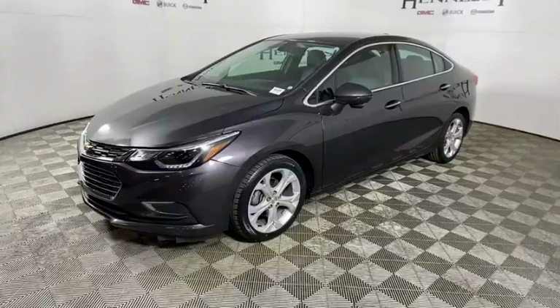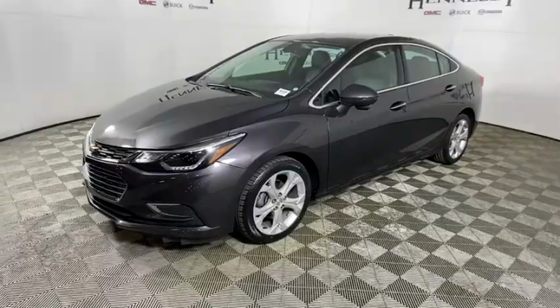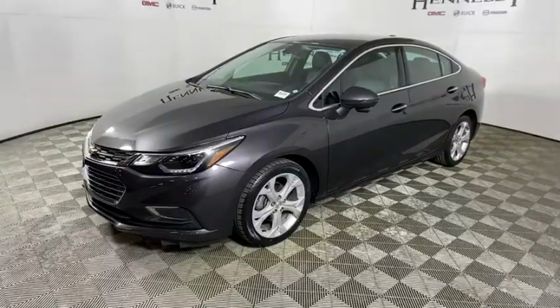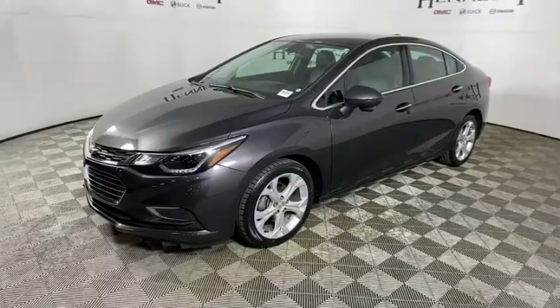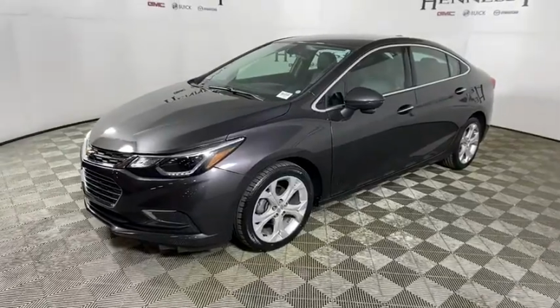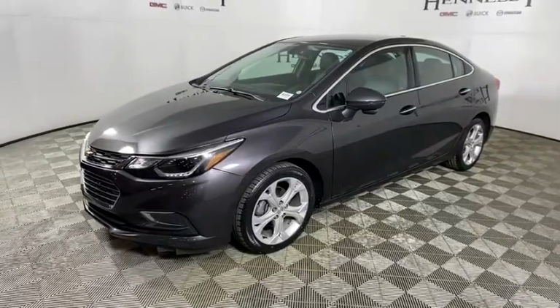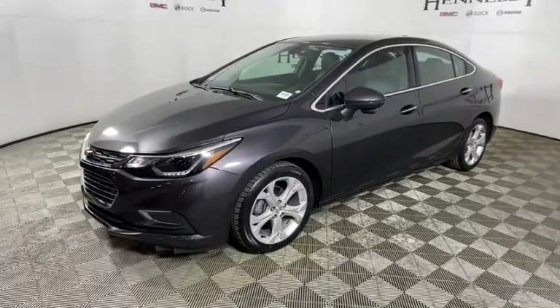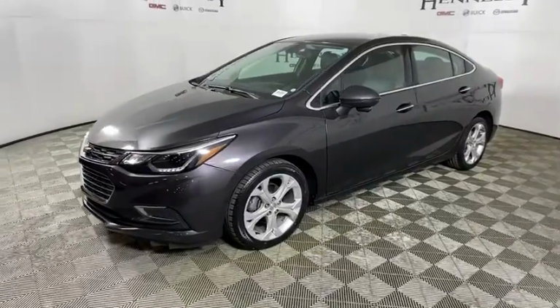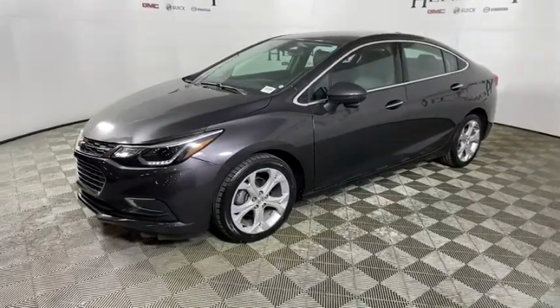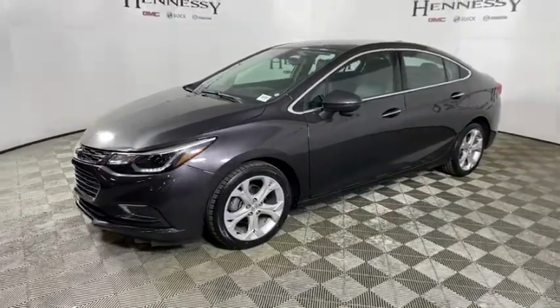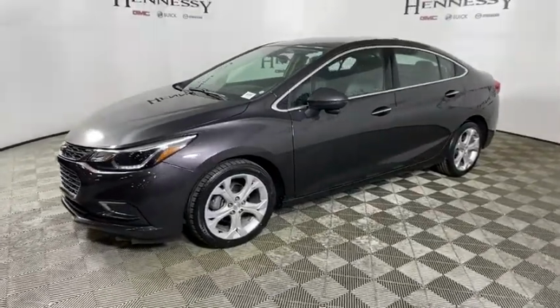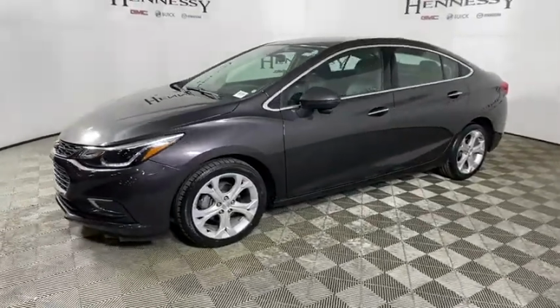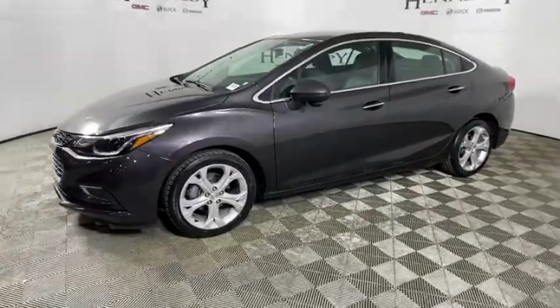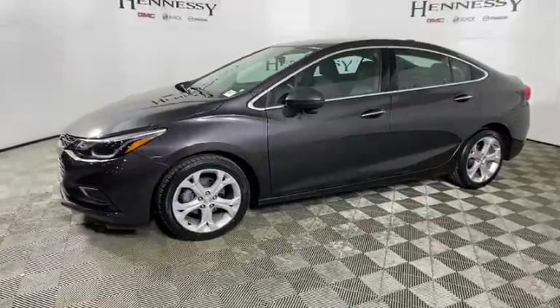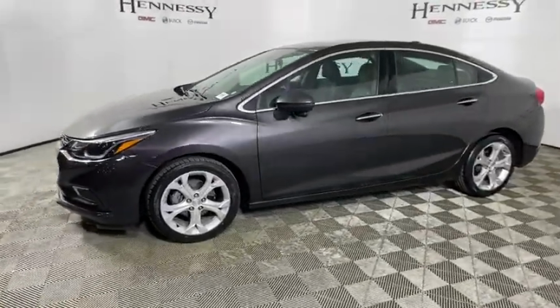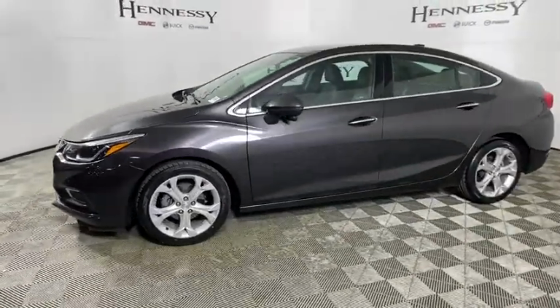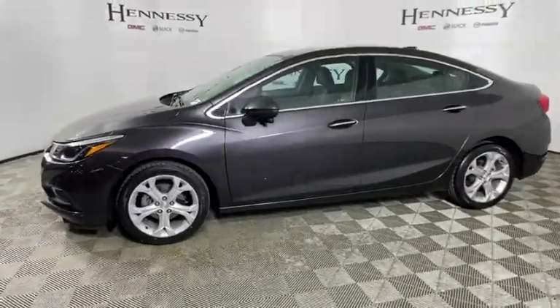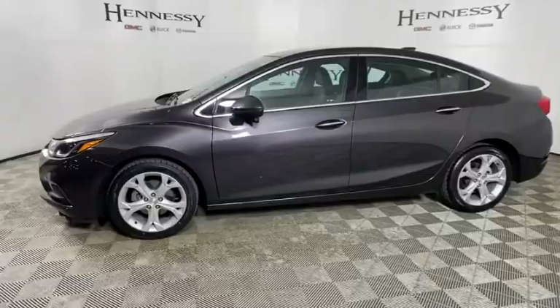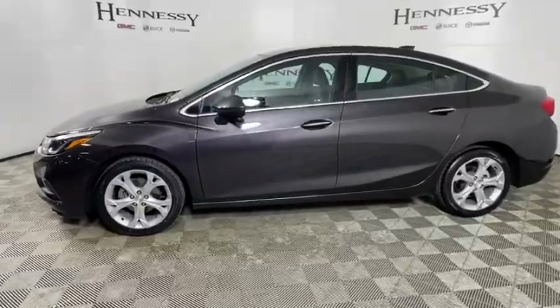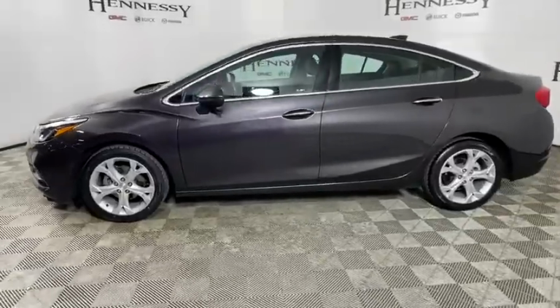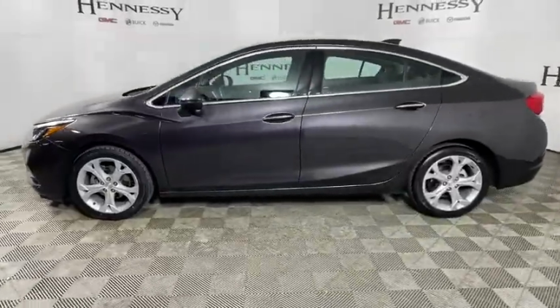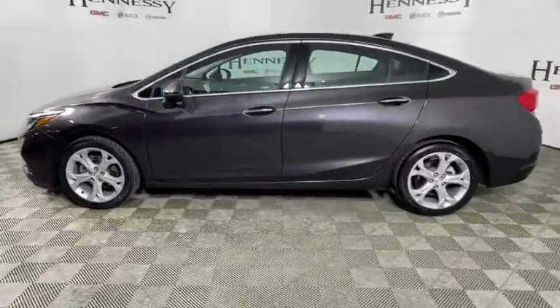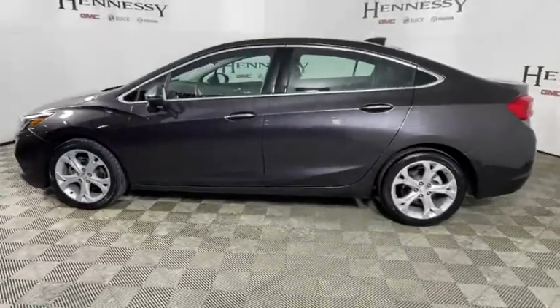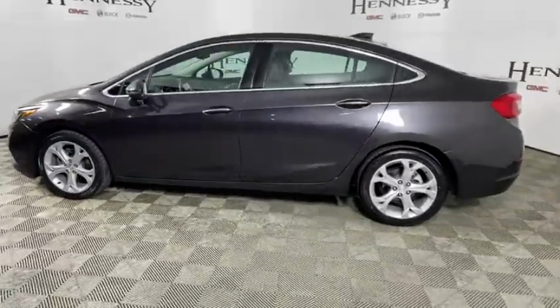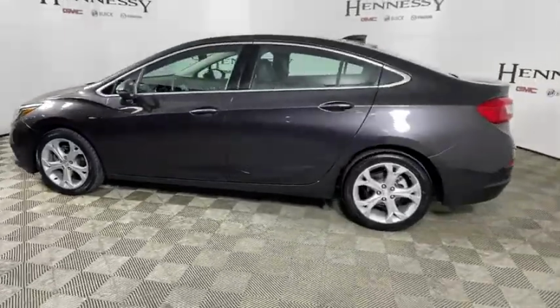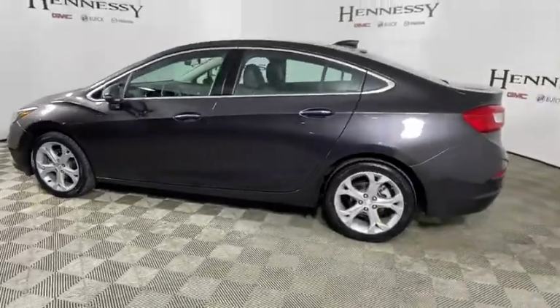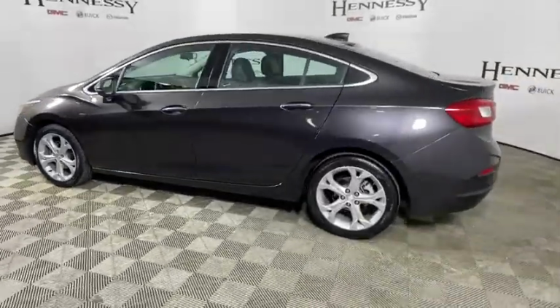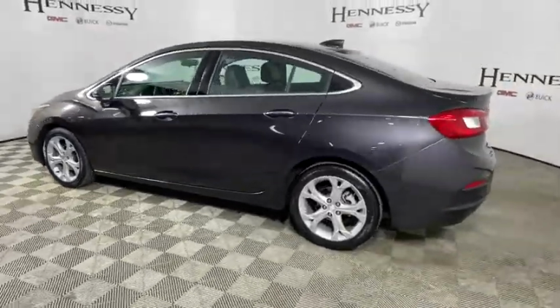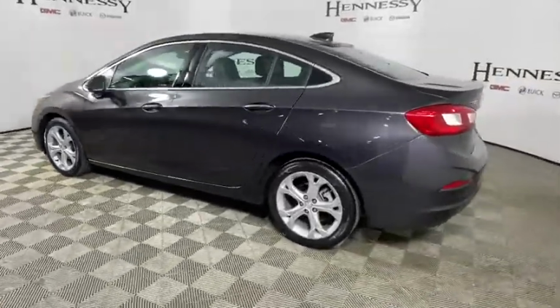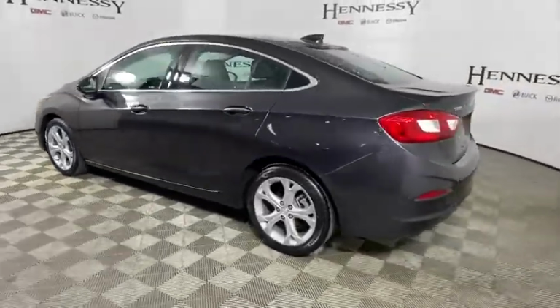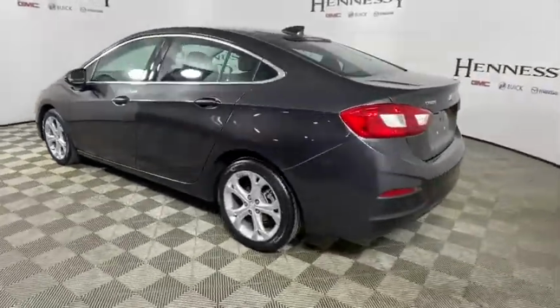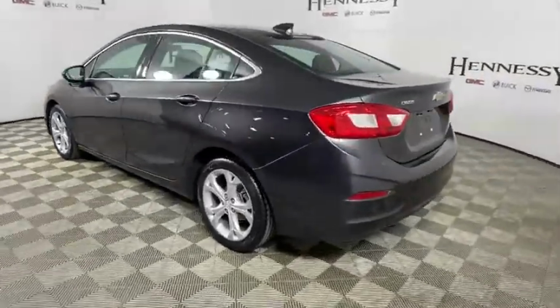Come test drive the 2017 Chevrolet Cruze. The Cruze blueprint calls for more than you'd expect. This vehicle has less than 35,000 miles.